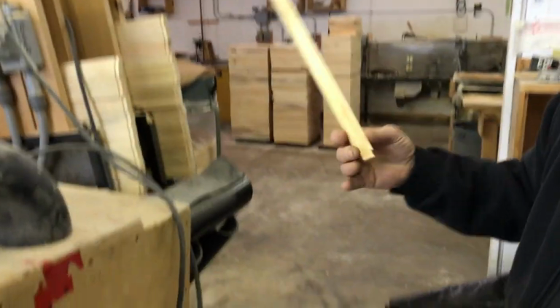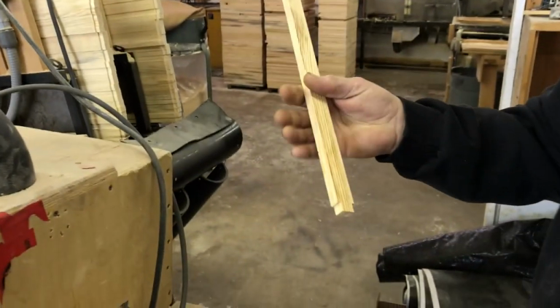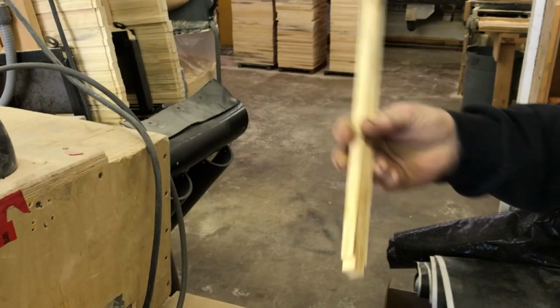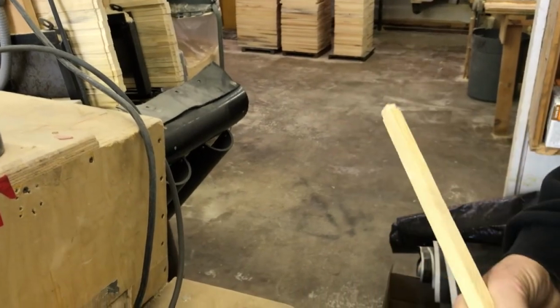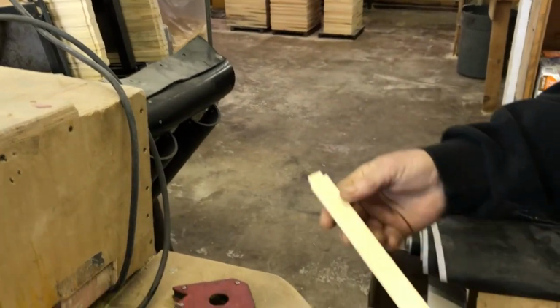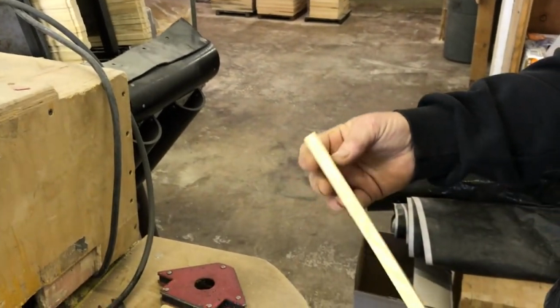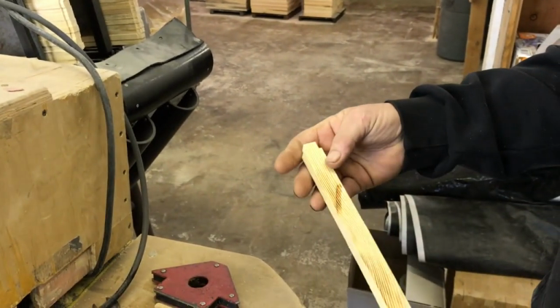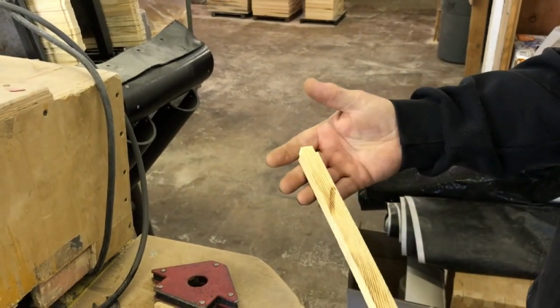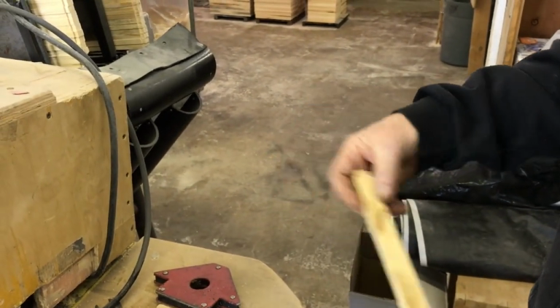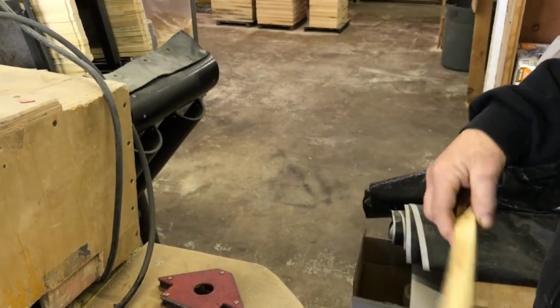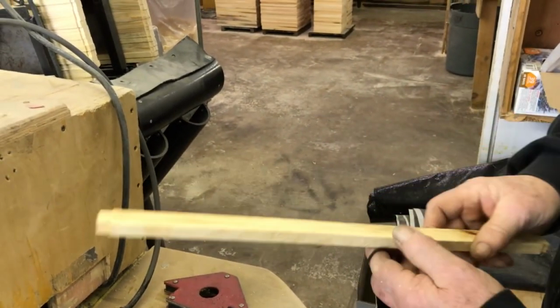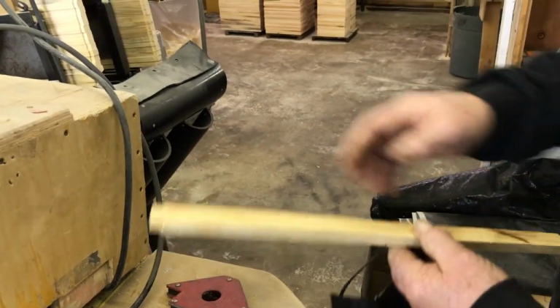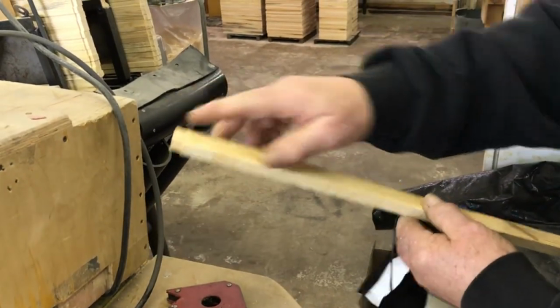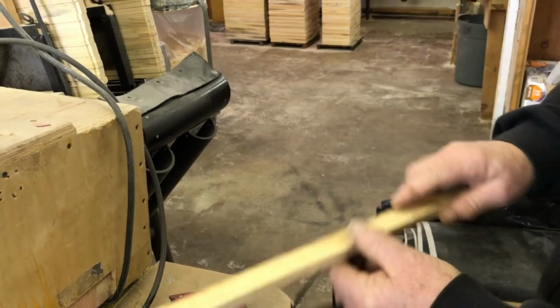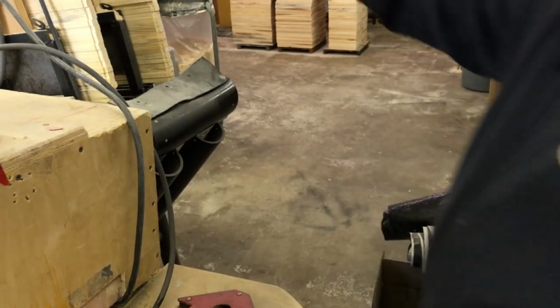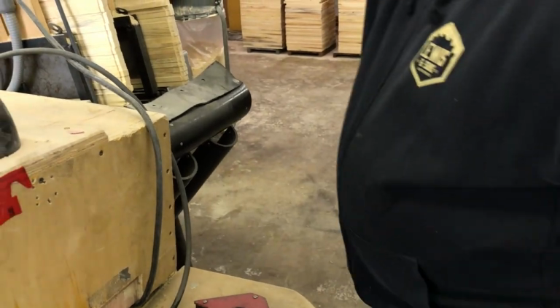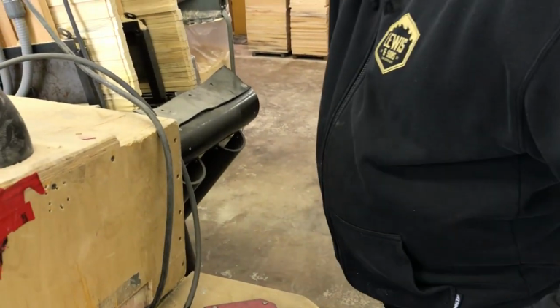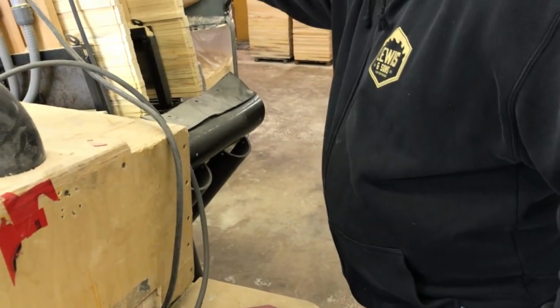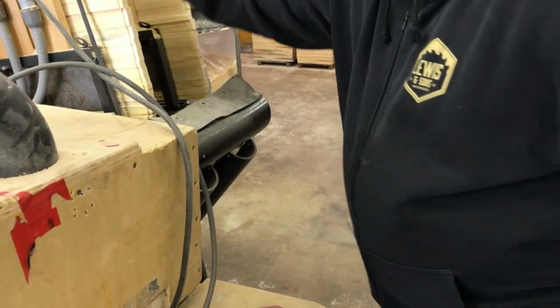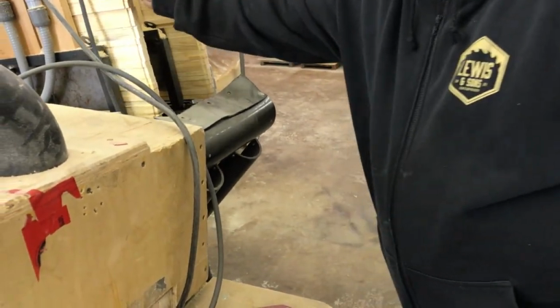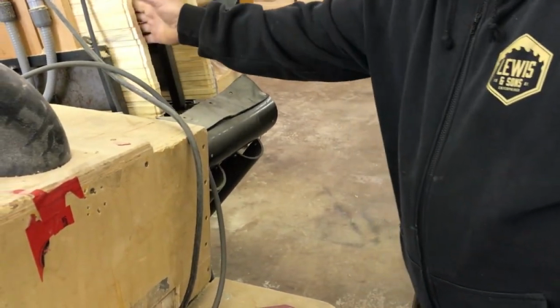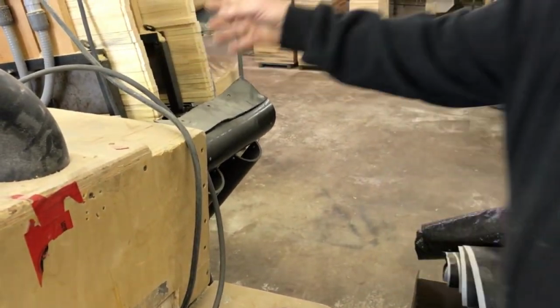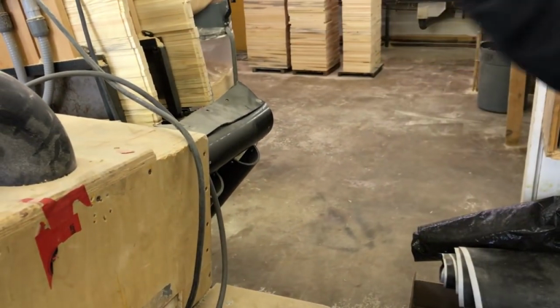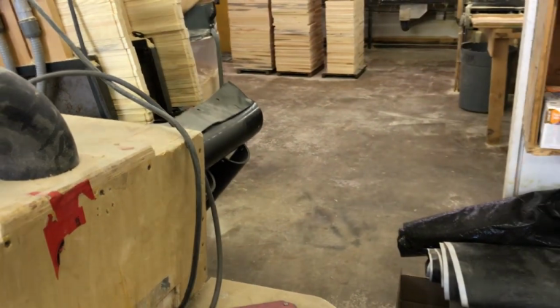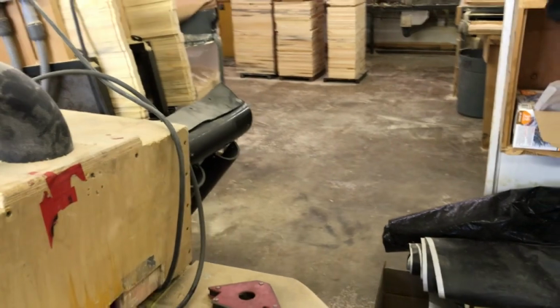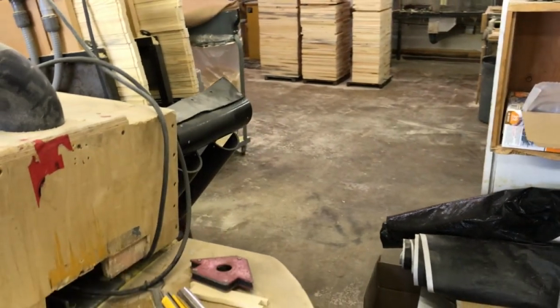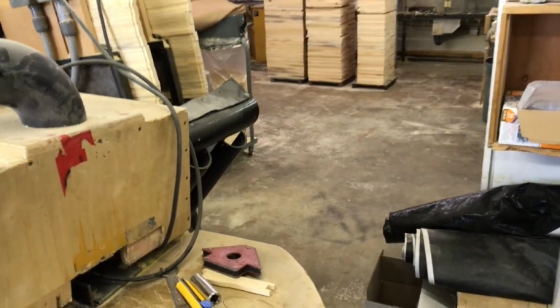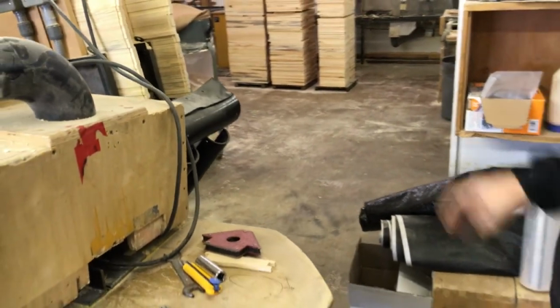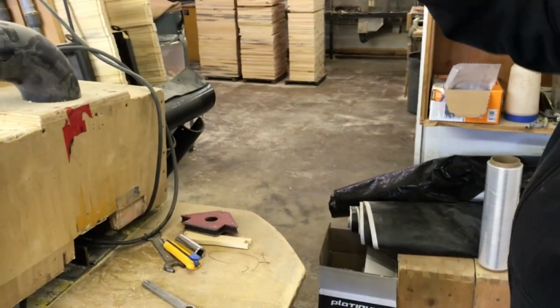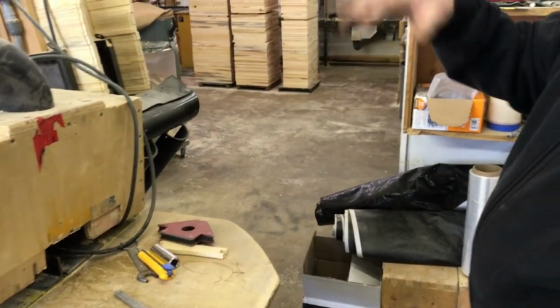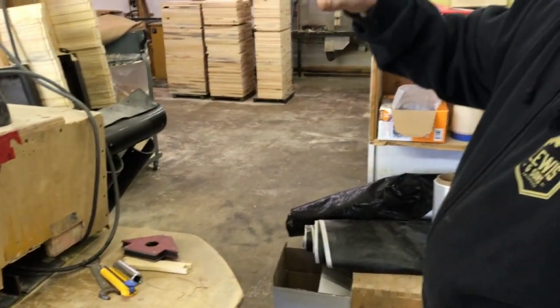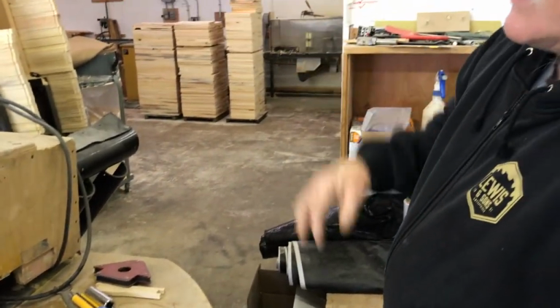After going through the gang saw, this is what we come out with. All we've got left to do is run it through this machine, which puts the small saw curve in the bottom for your foundation. This one is fairly simple.